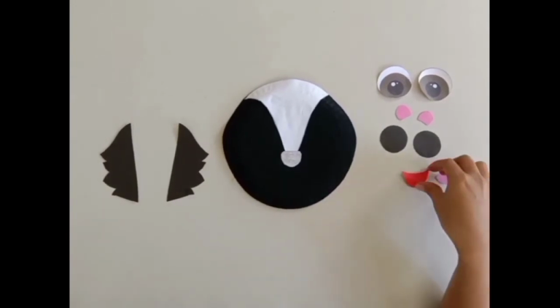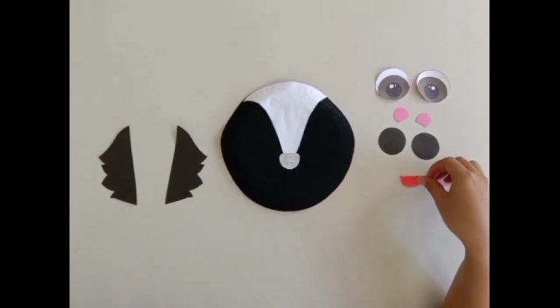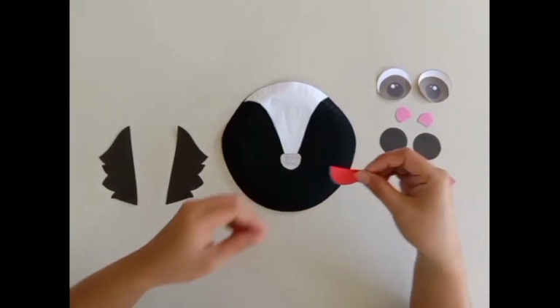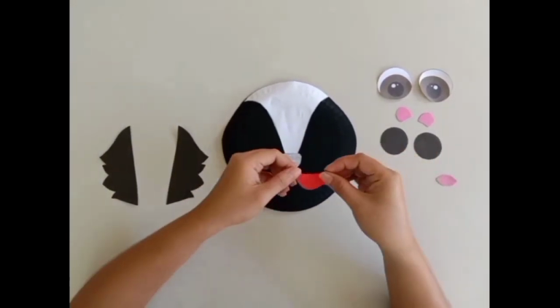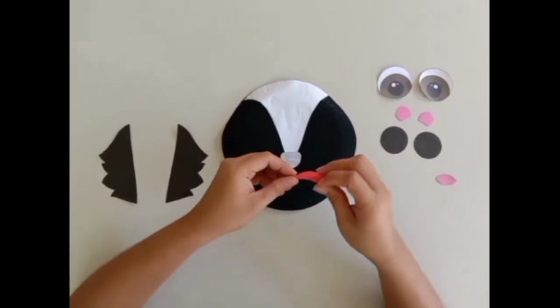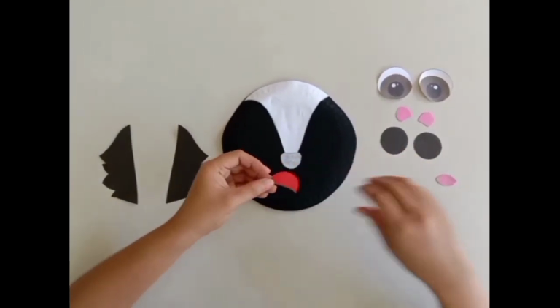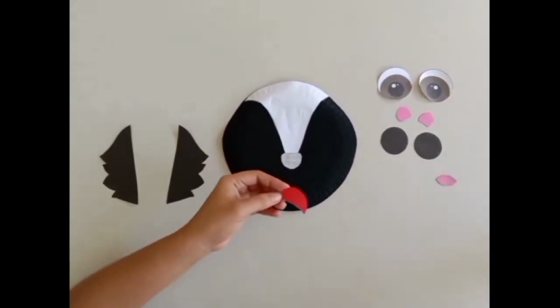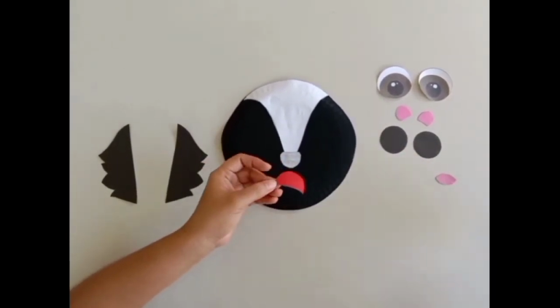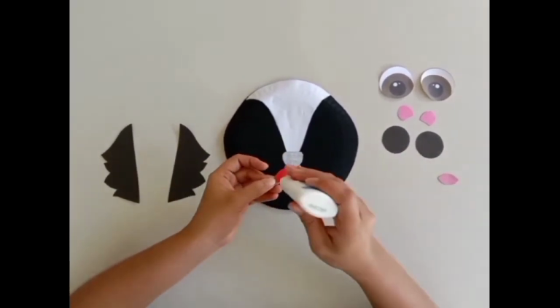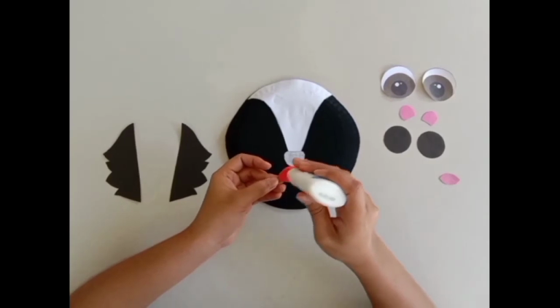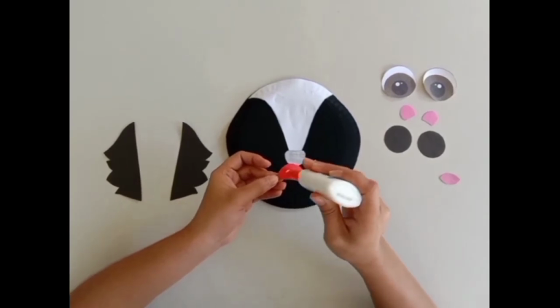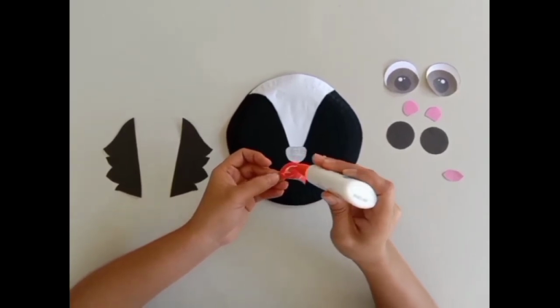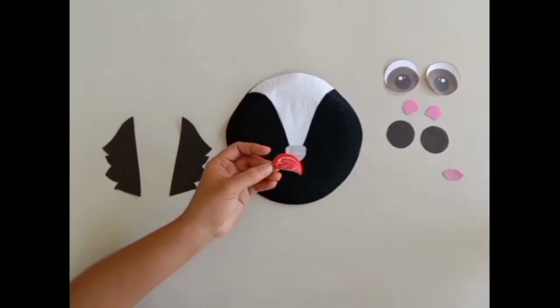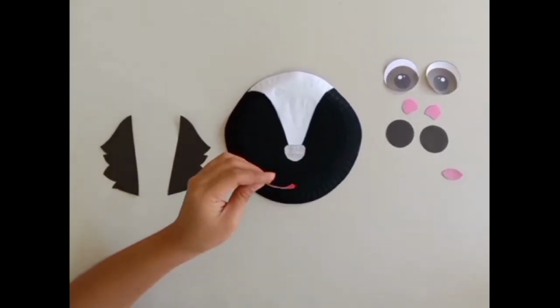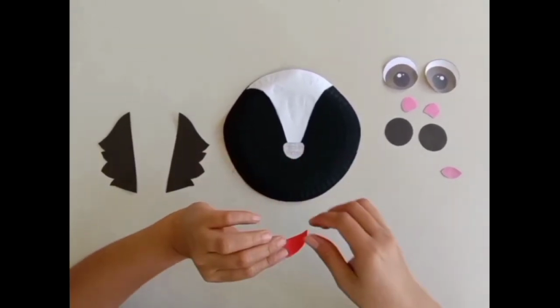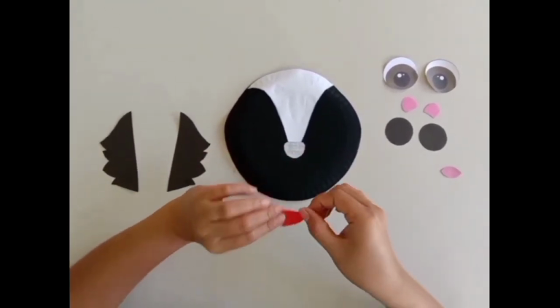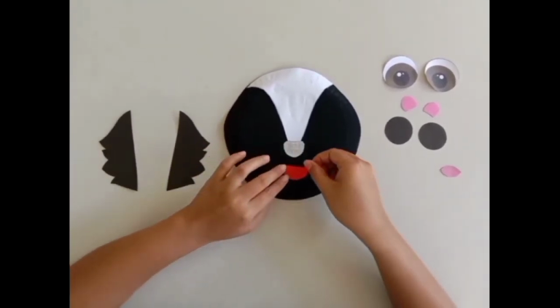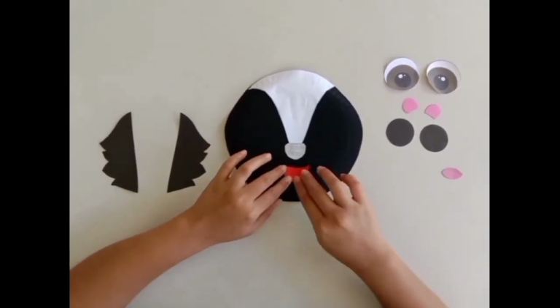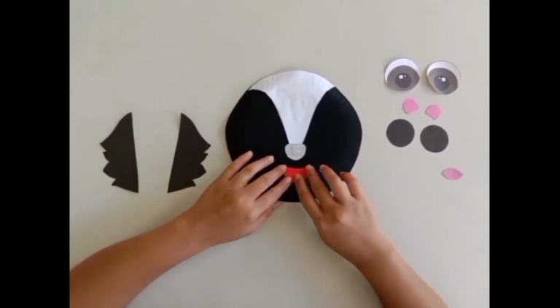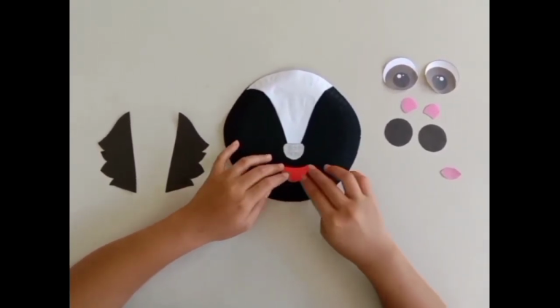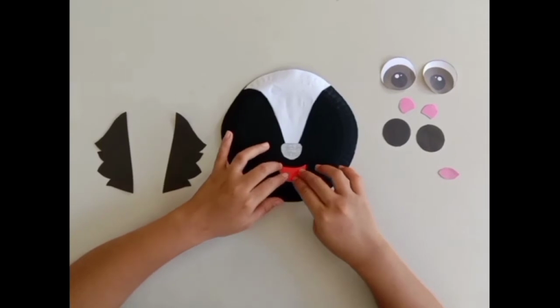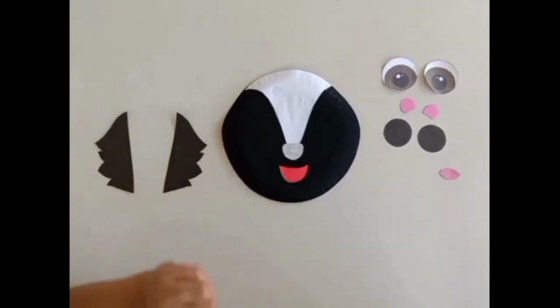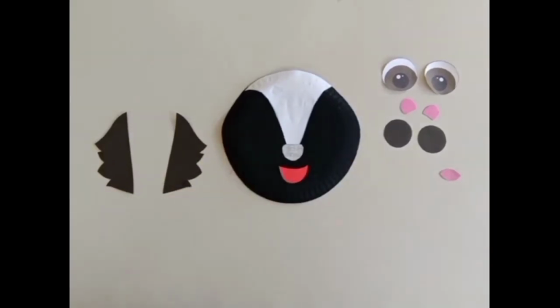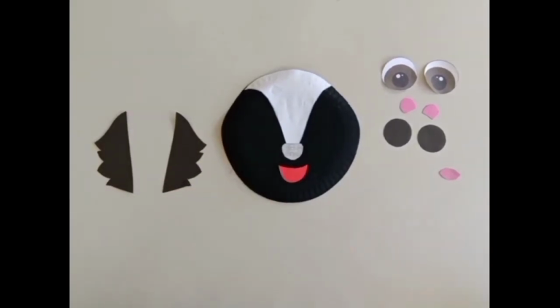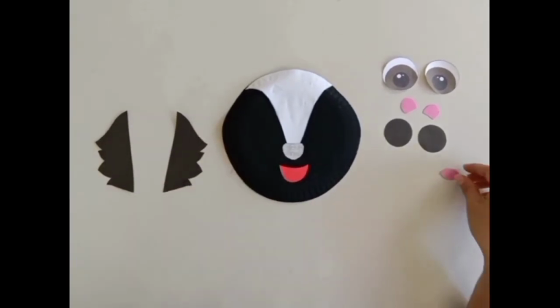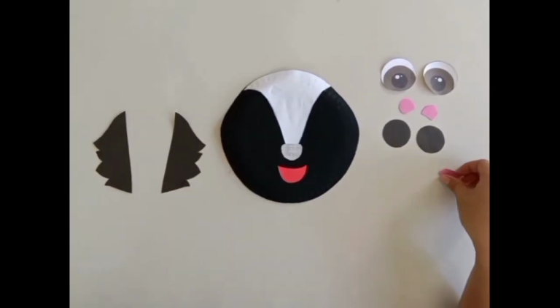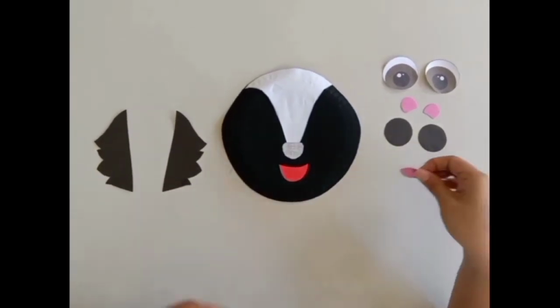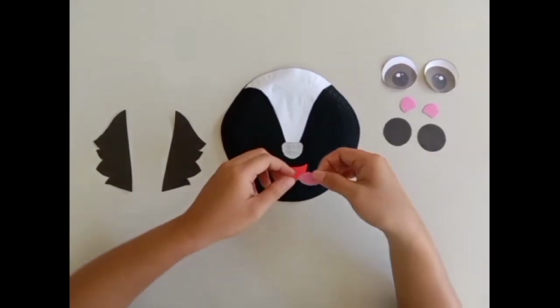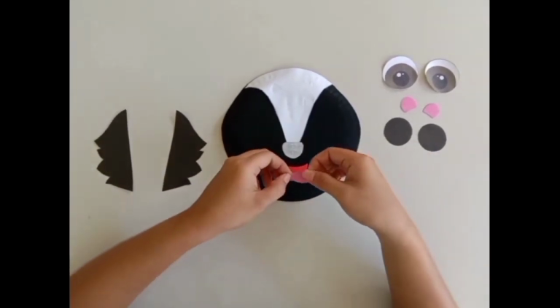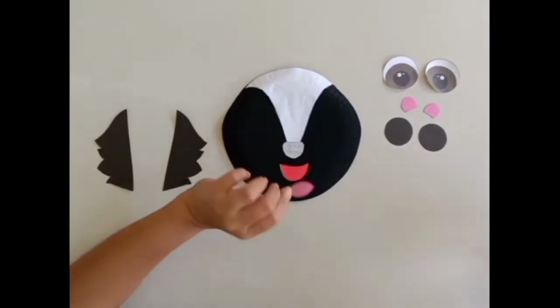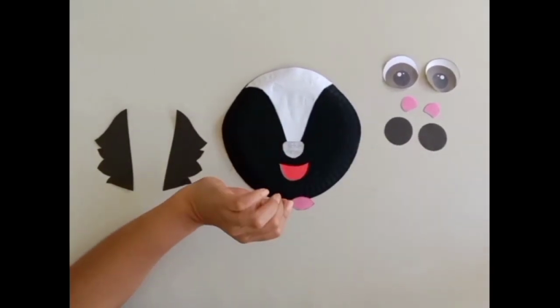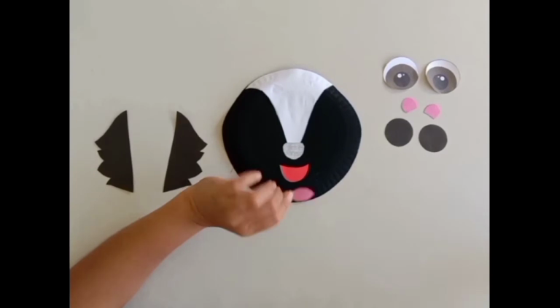Next, get the red mouth and glue it below the skunk's nose. Then glue the pink tongue inside the red mouth.